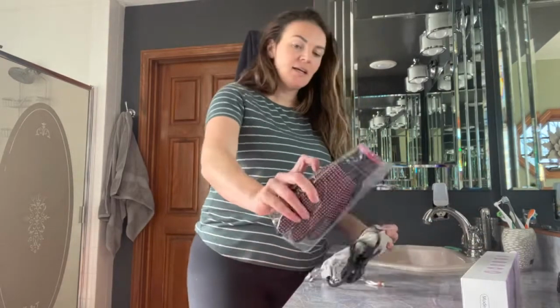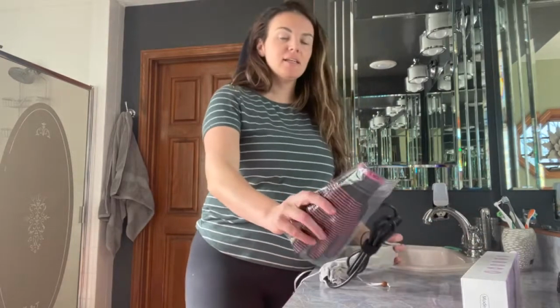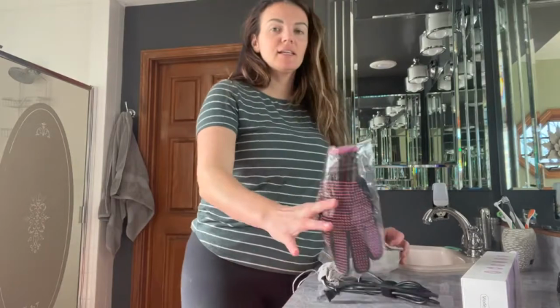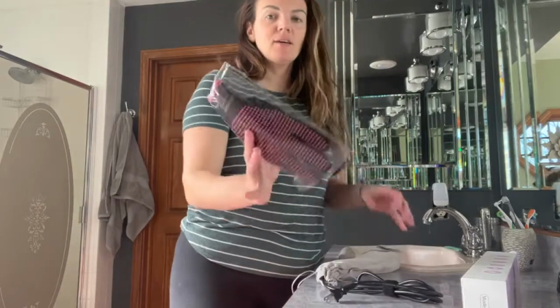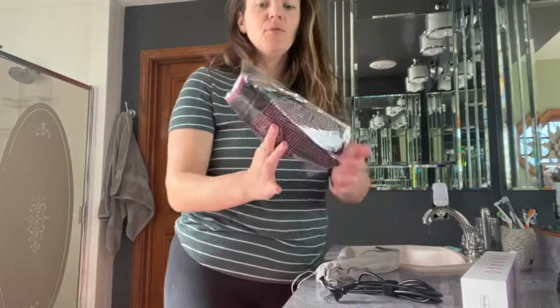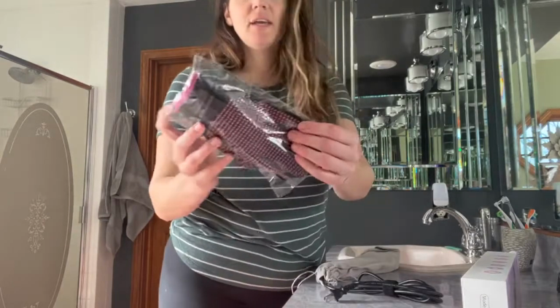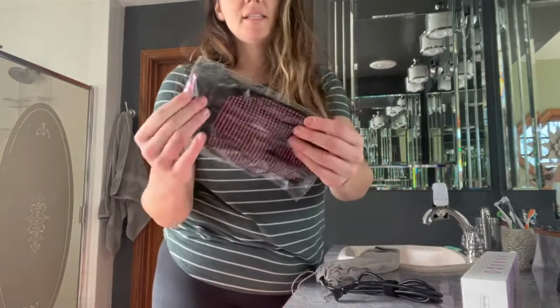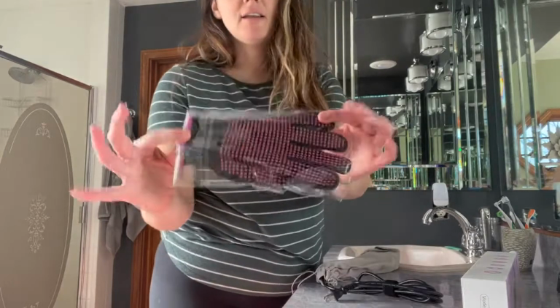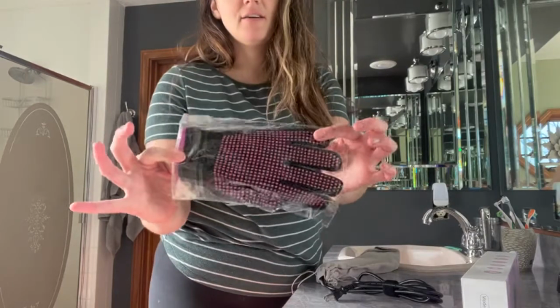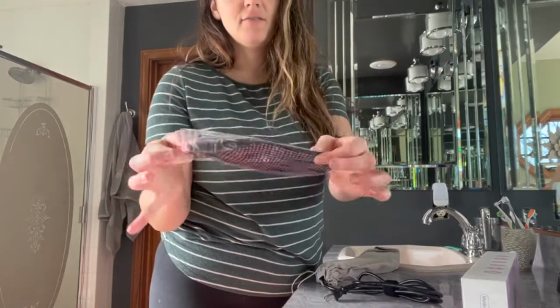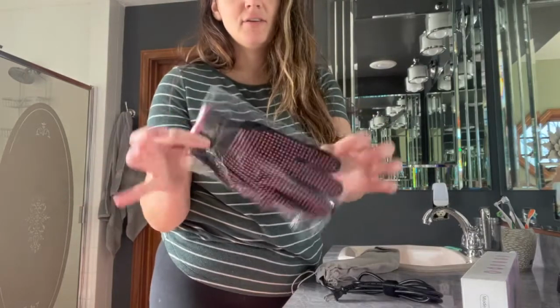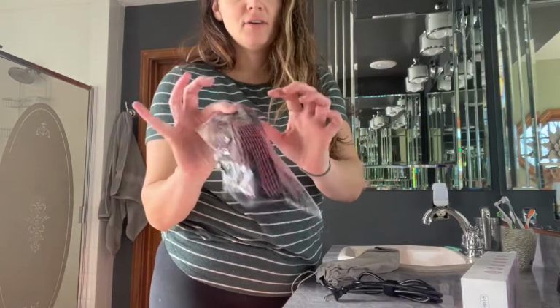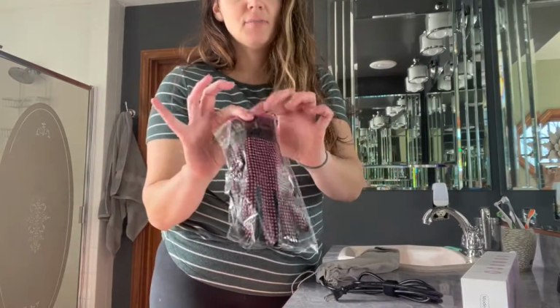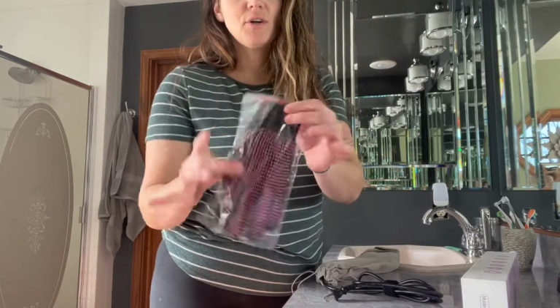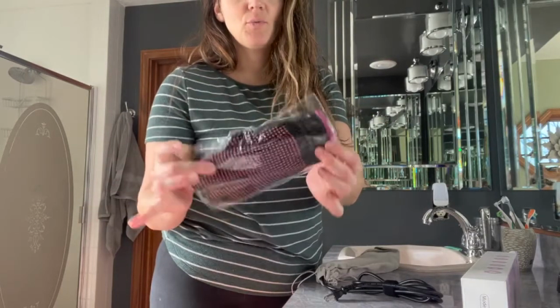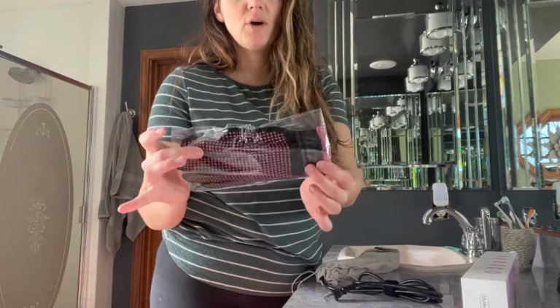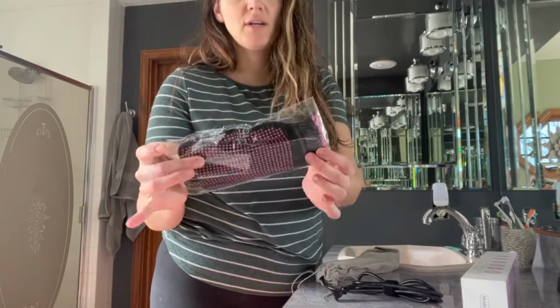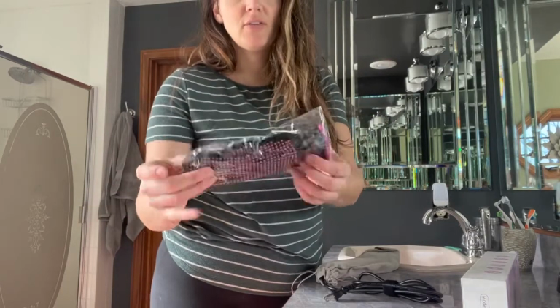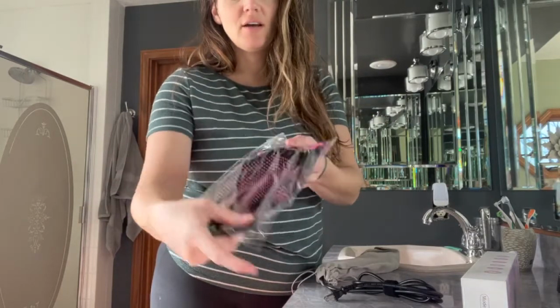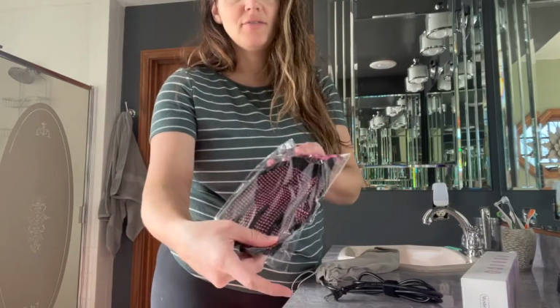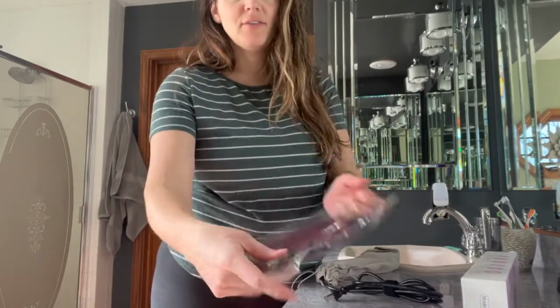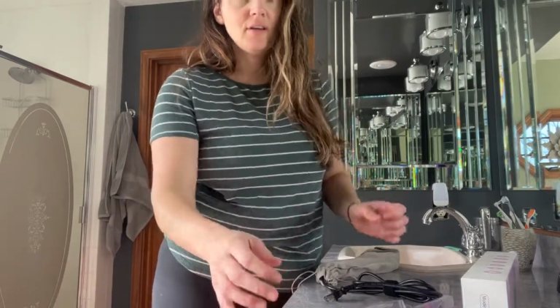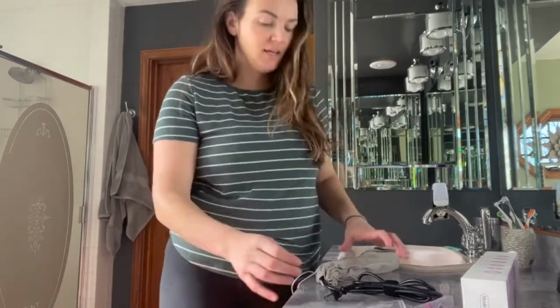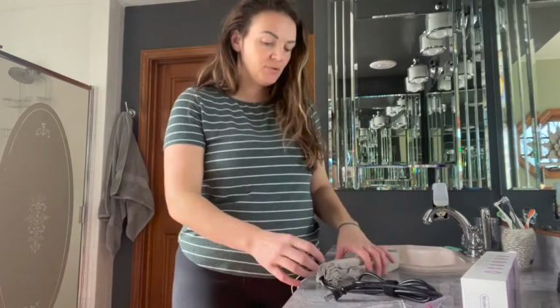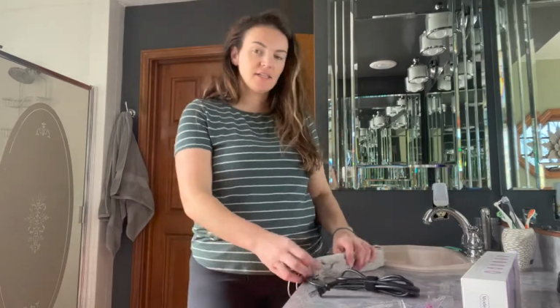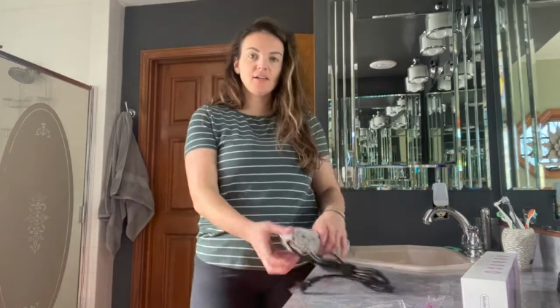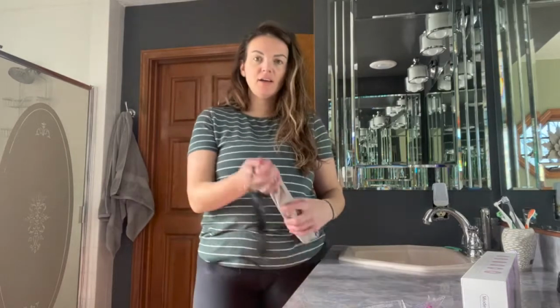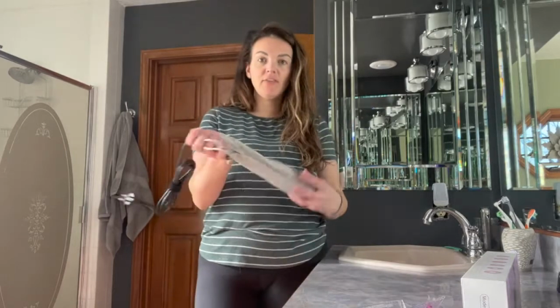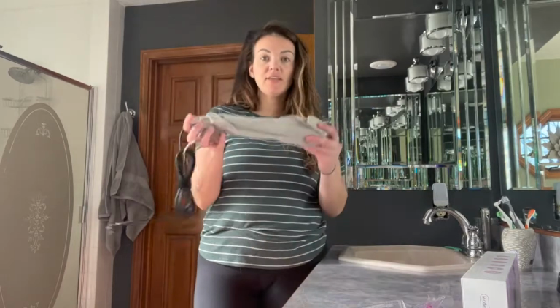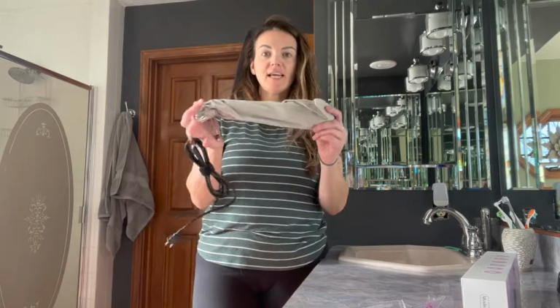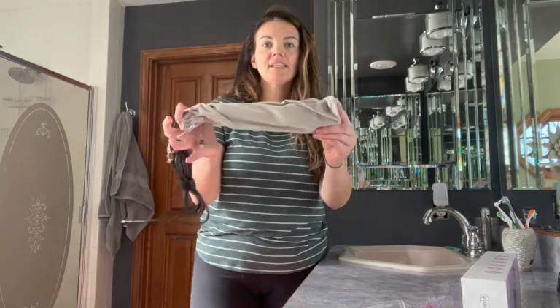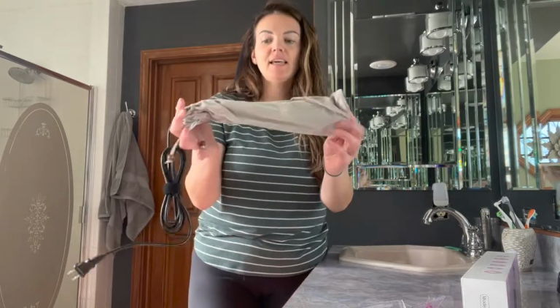It's going to come with one heat protectant glove, and then this nice case.